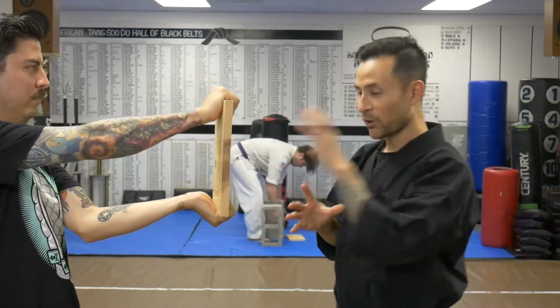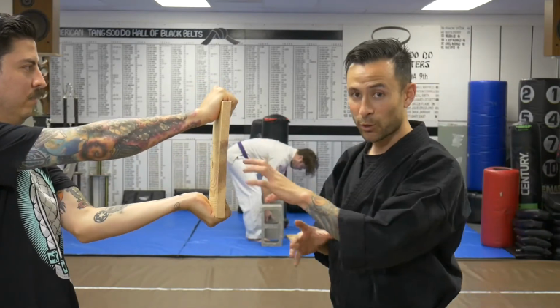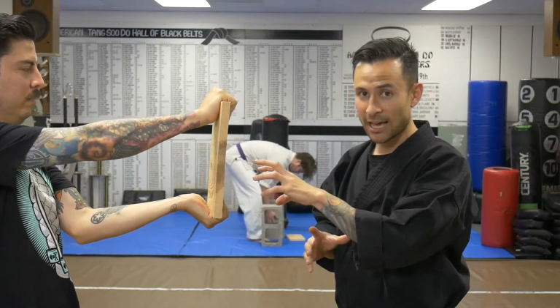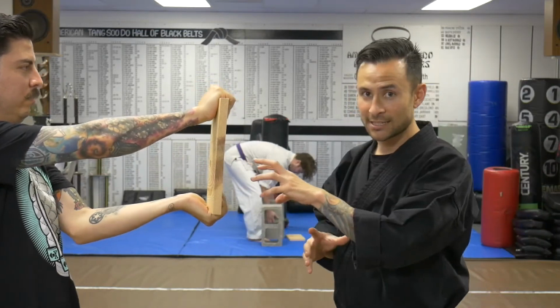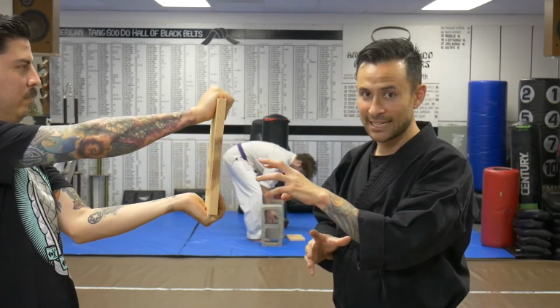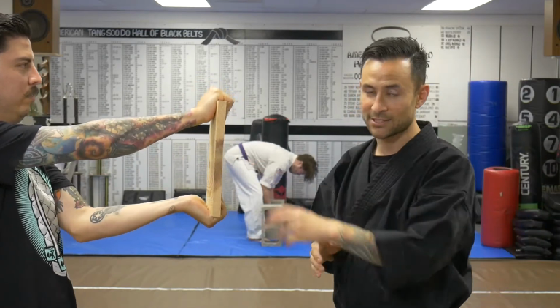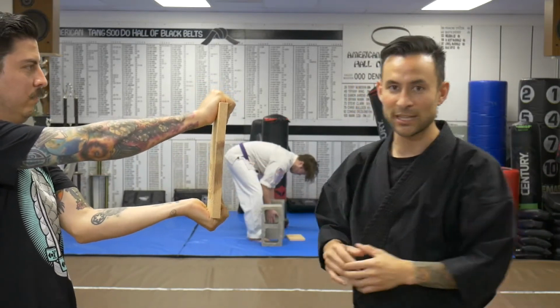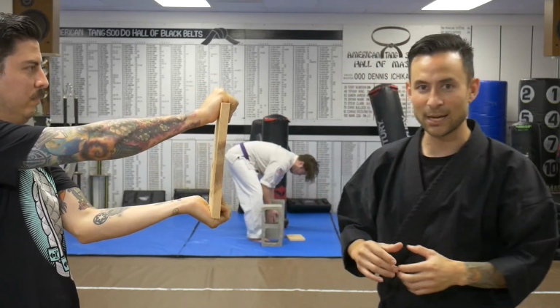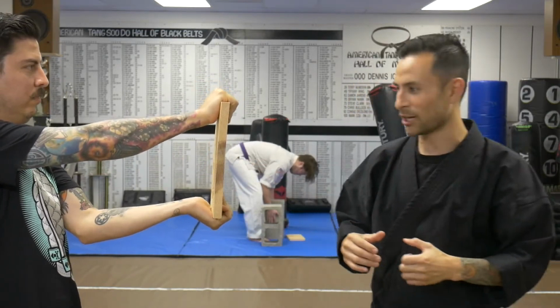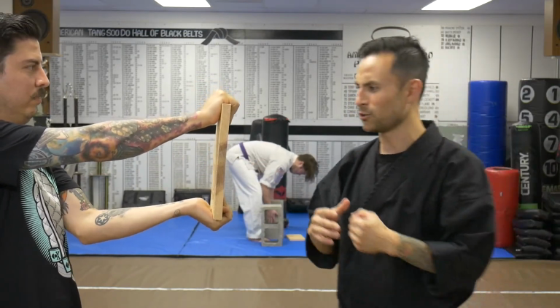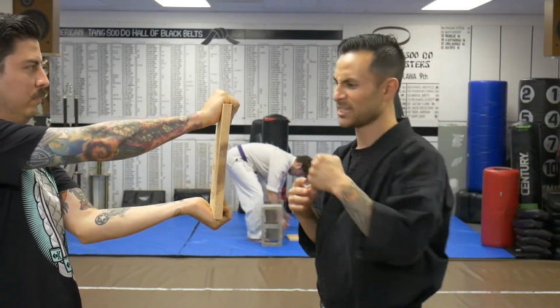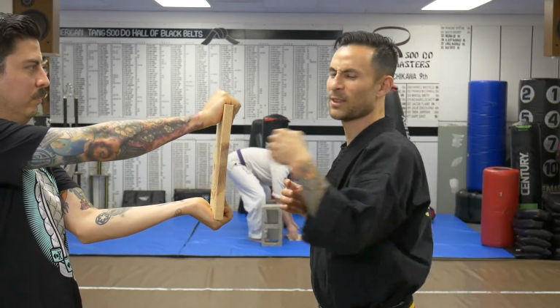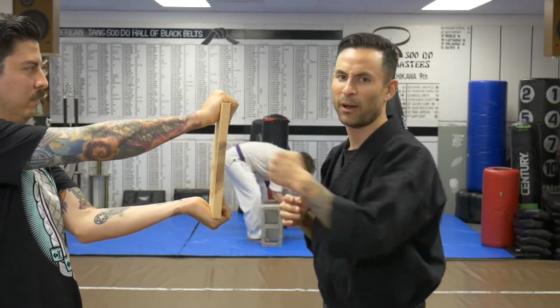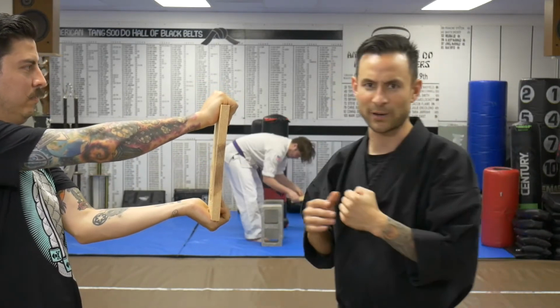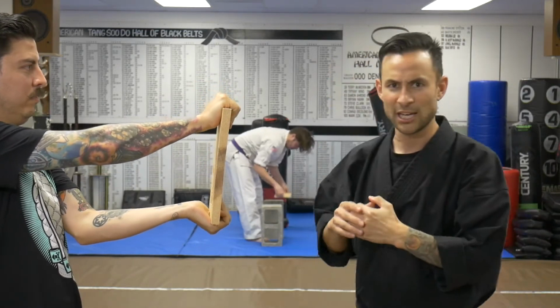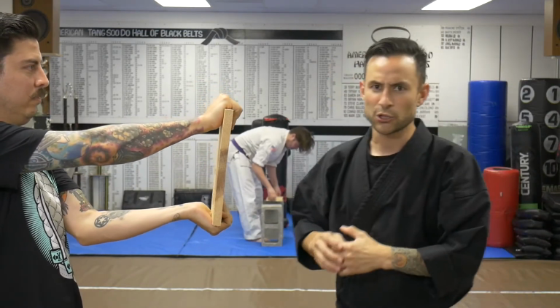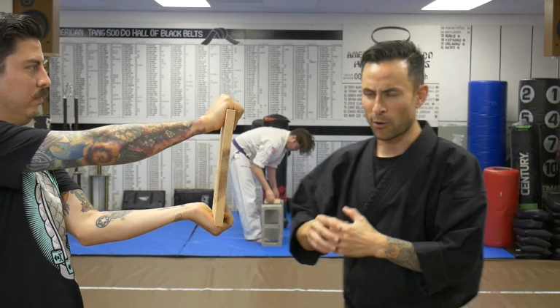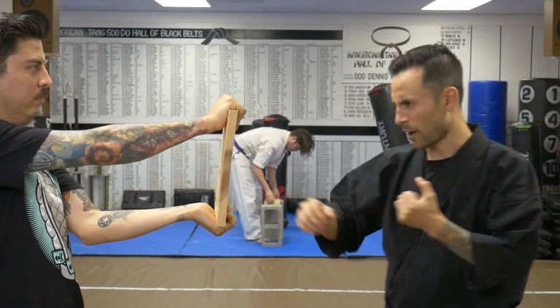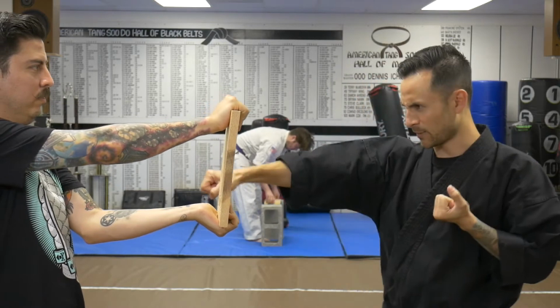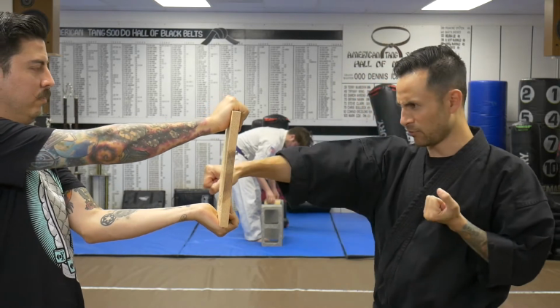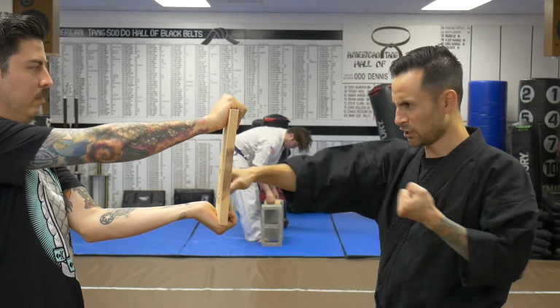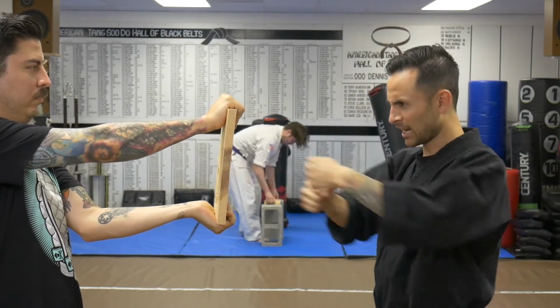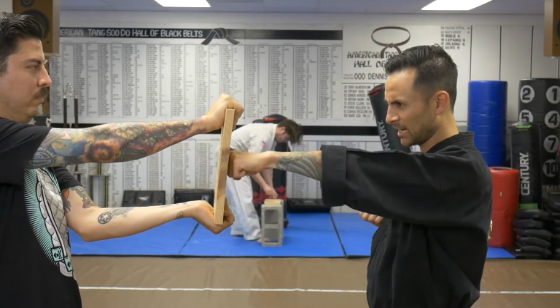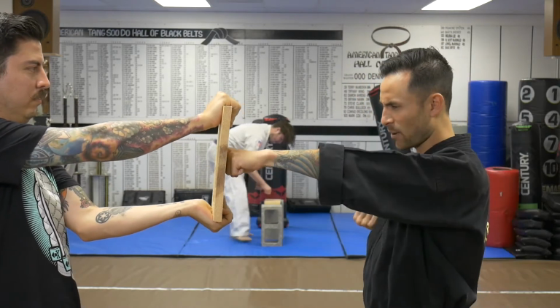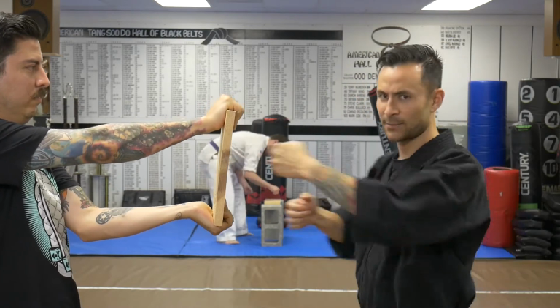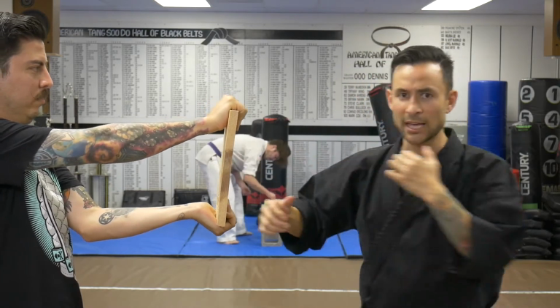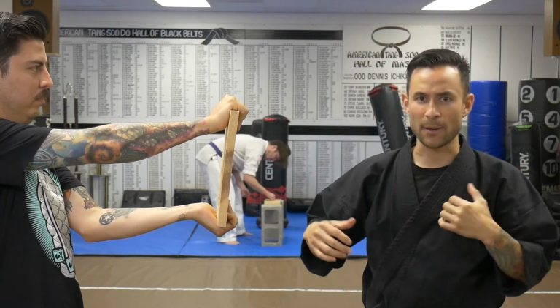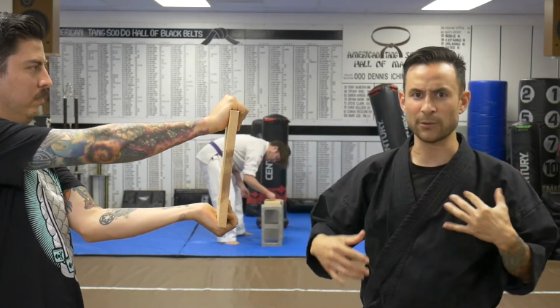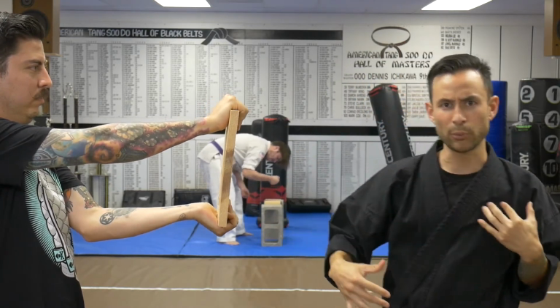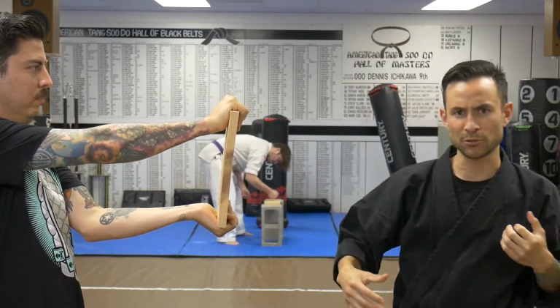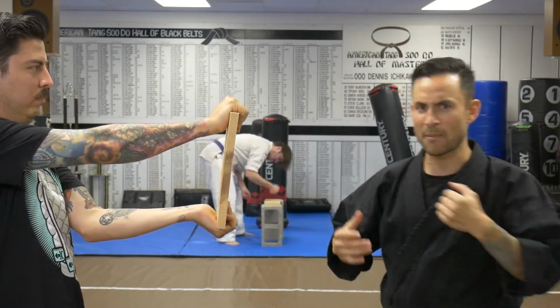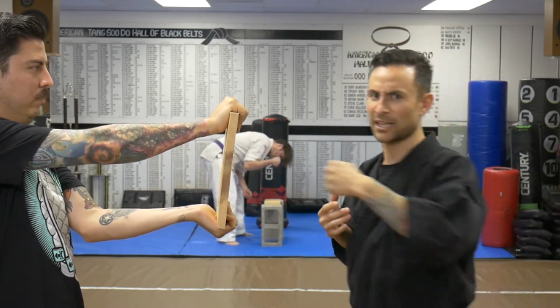First work on that technique. So let's say we're going to do something like a punch. So I want to practice my really good technique. I'm practicing my body weight, I'm pushing with my back leg.